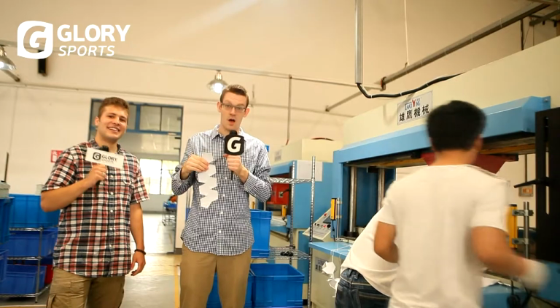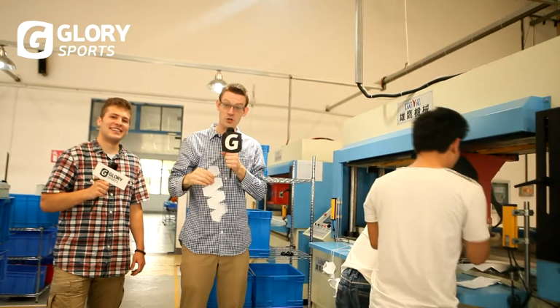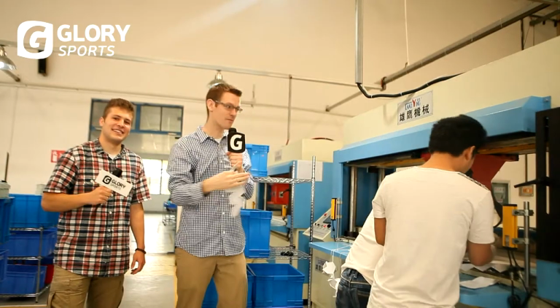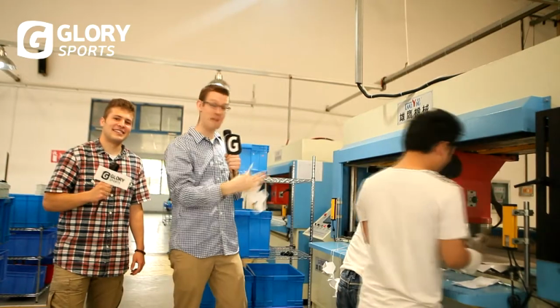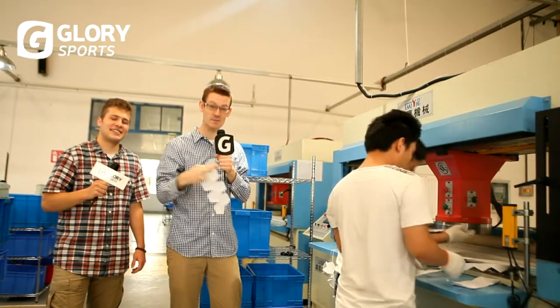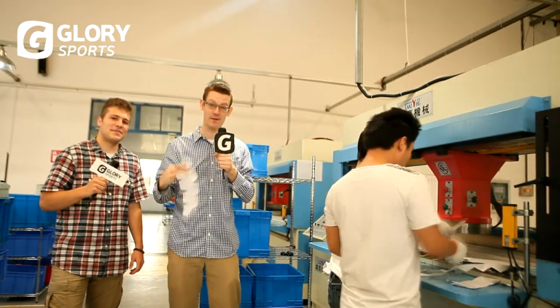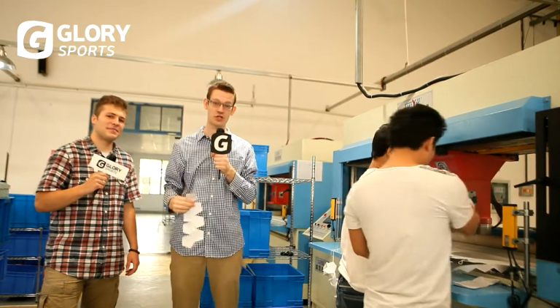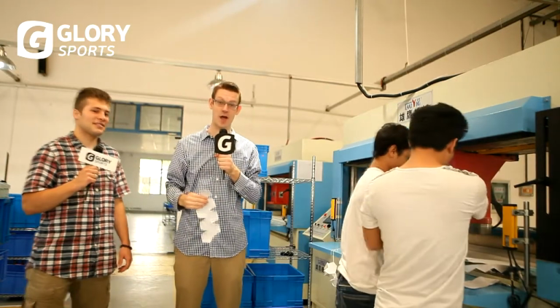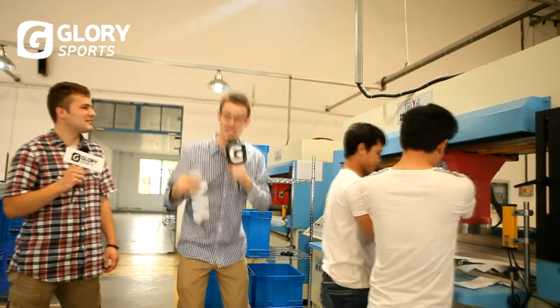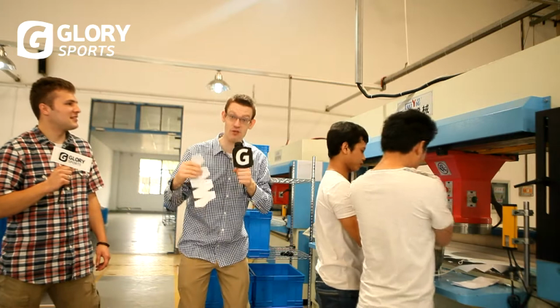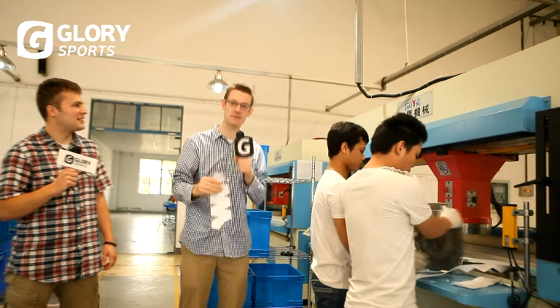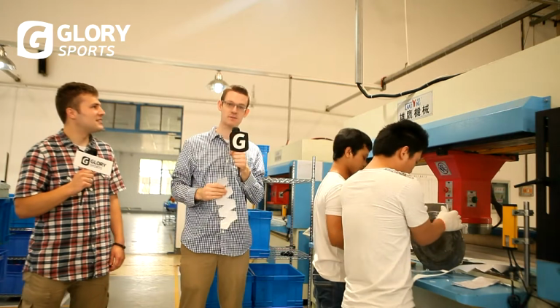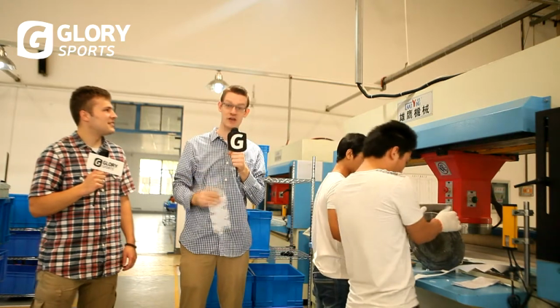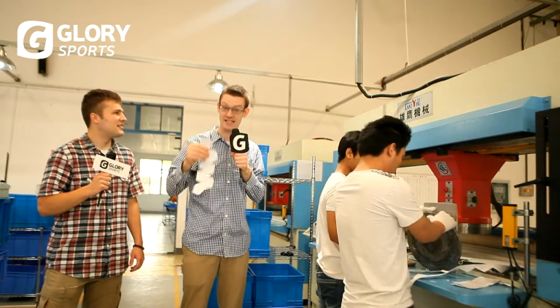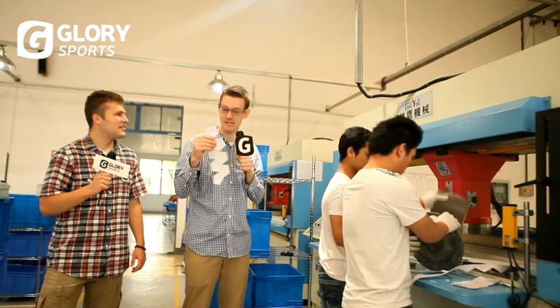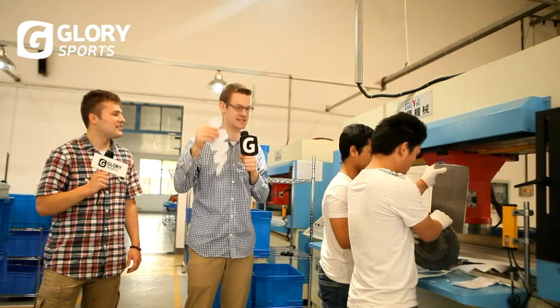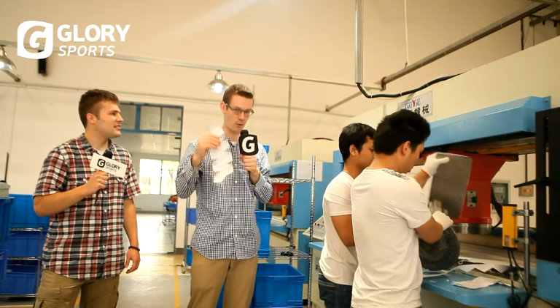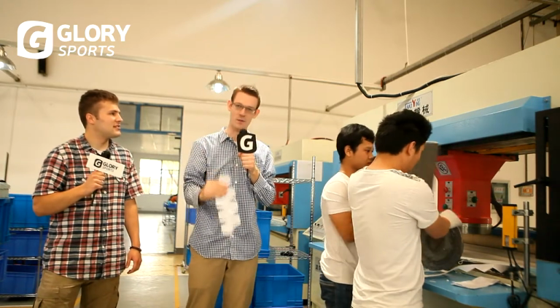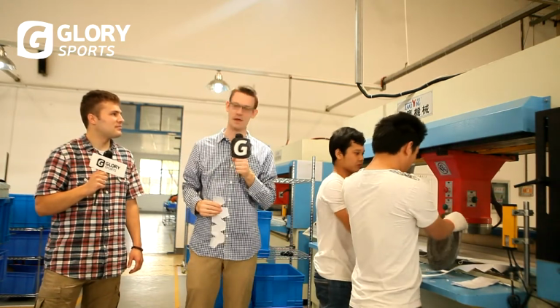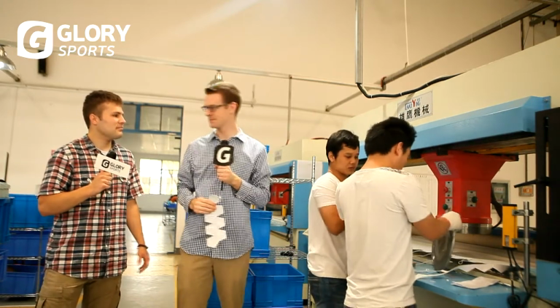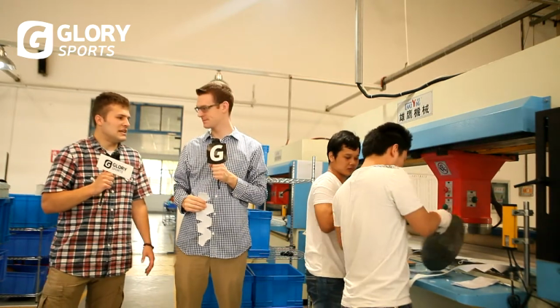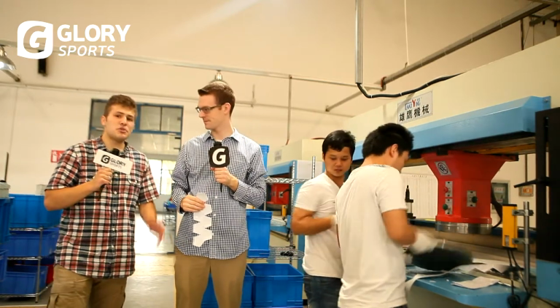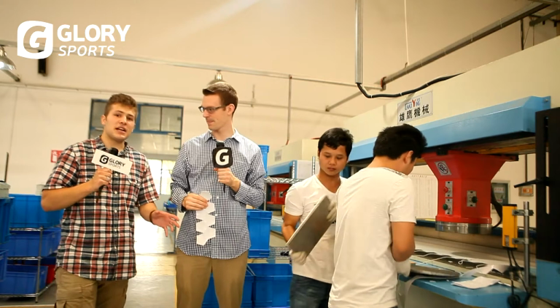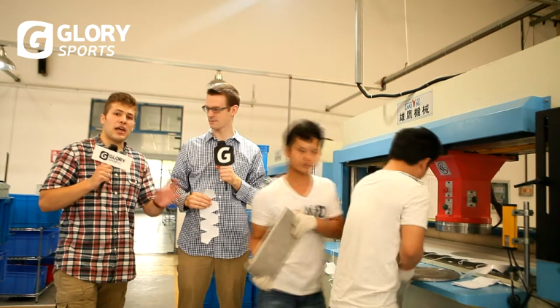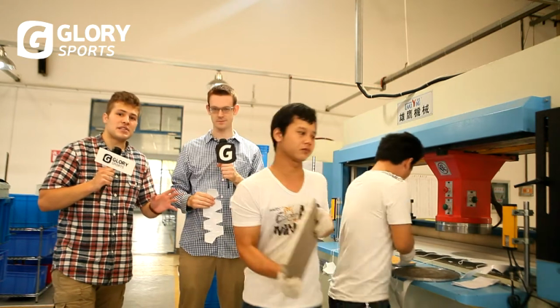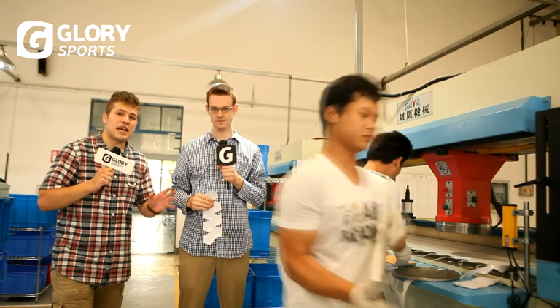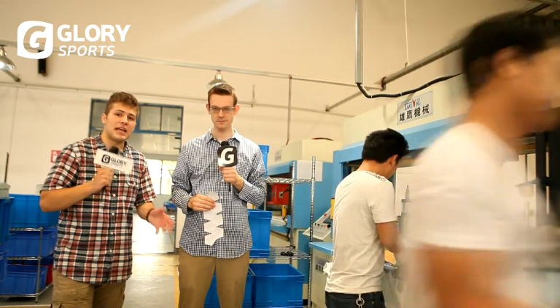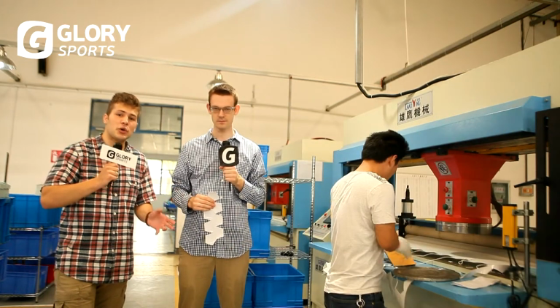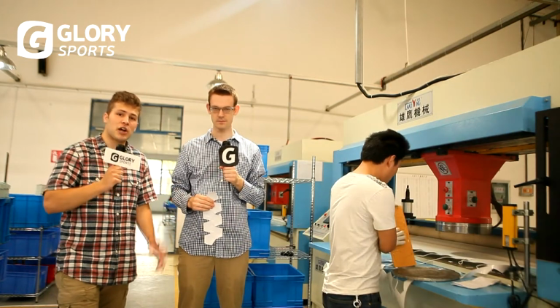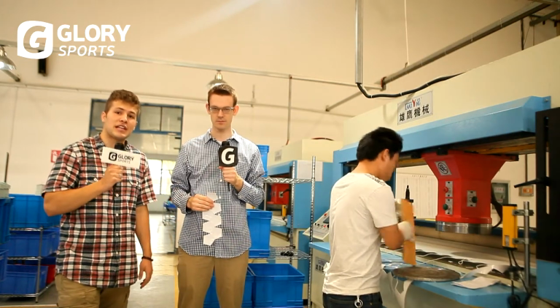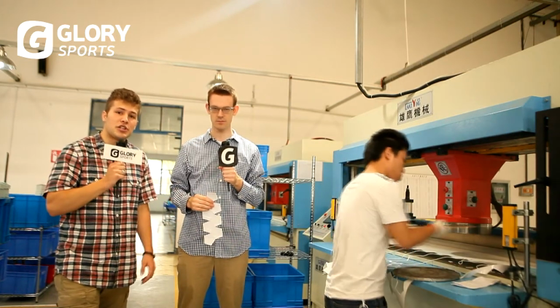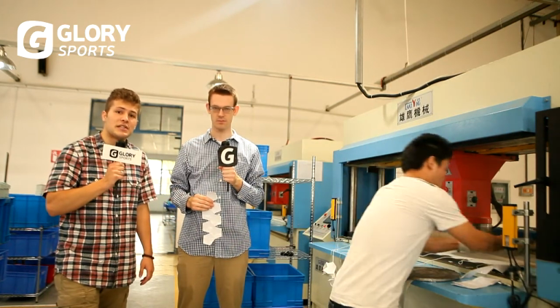First we have this massive pattern cutting machine. With several thousand pounds of pressure, it cuts out these pieces that fall from there. This machine cuts out 8 pieces at a time, and in total a soccer ball has 32 pieces.